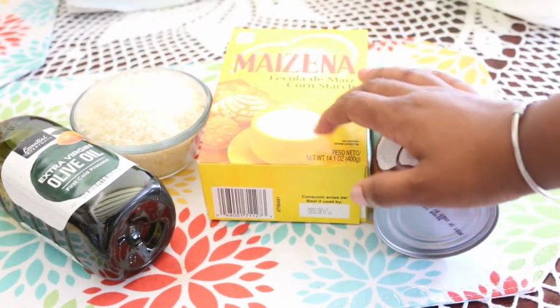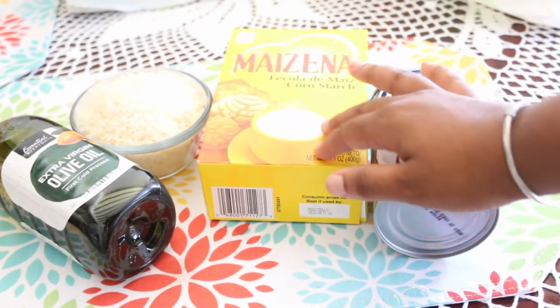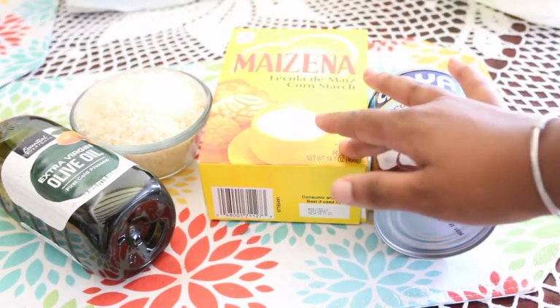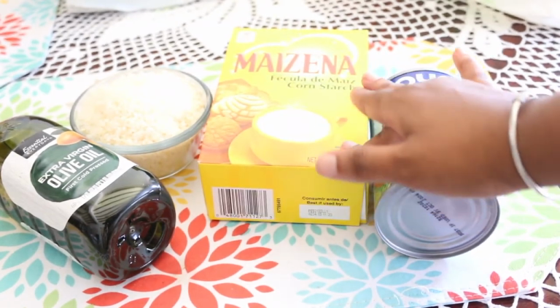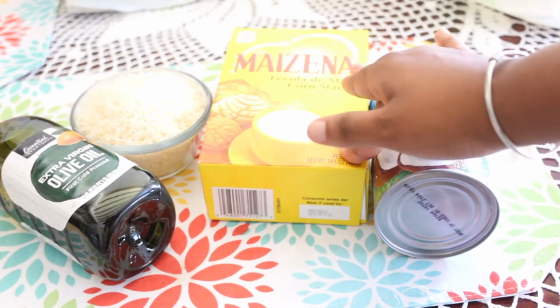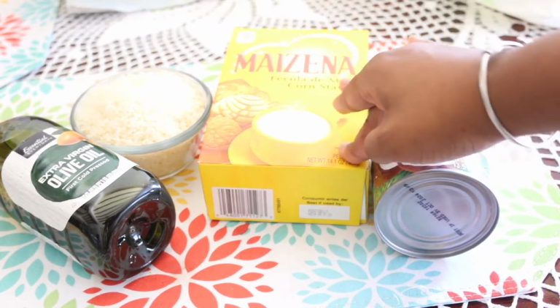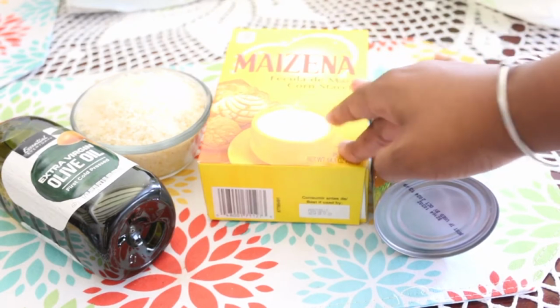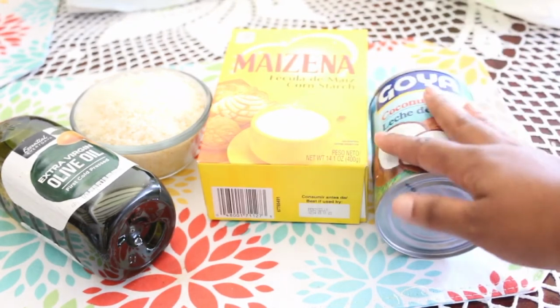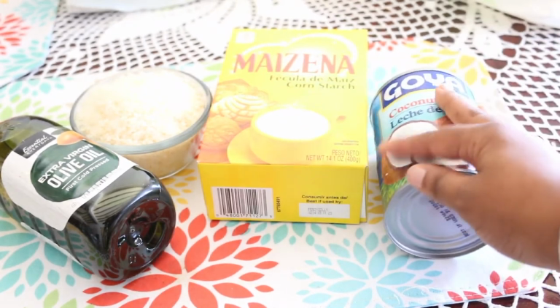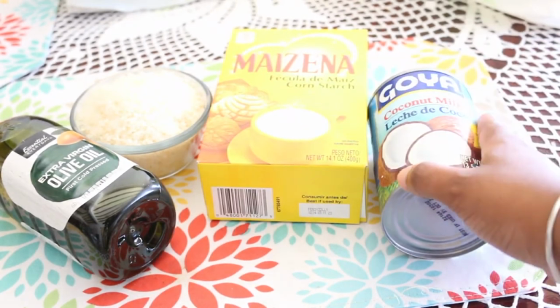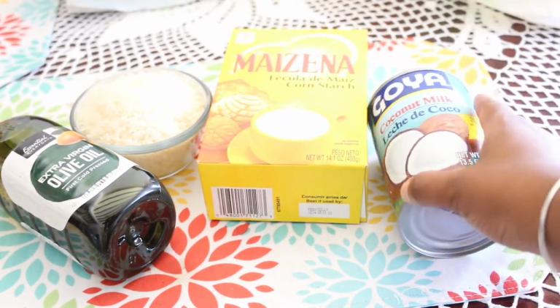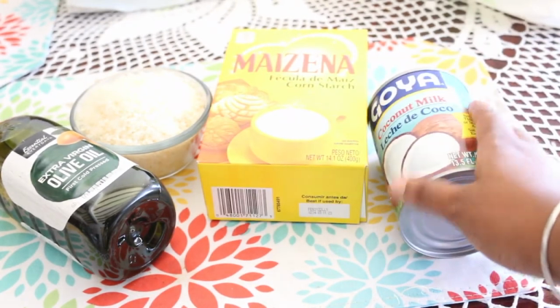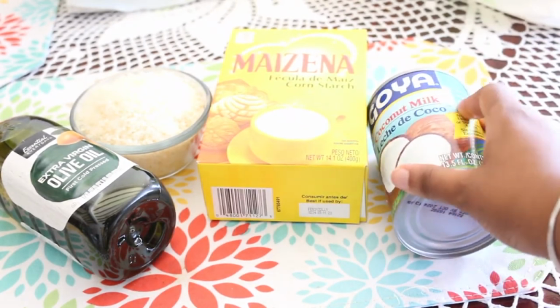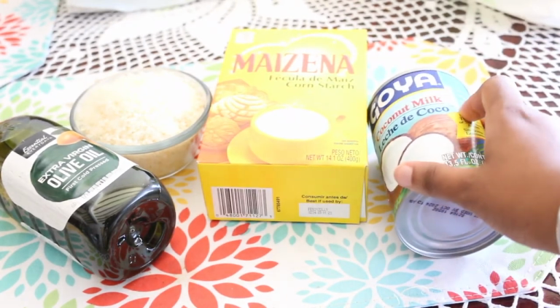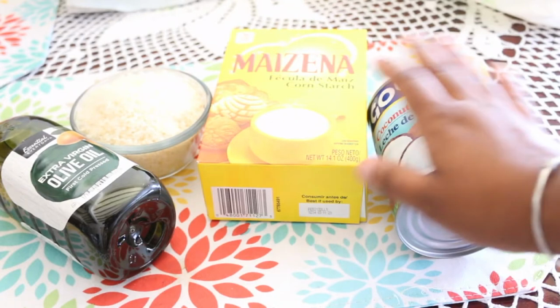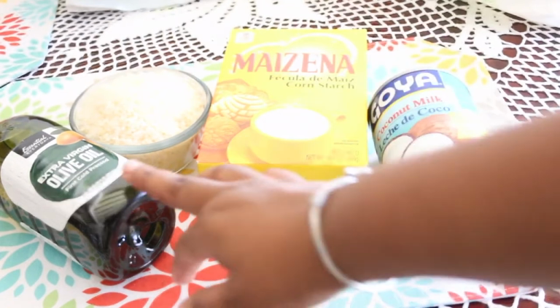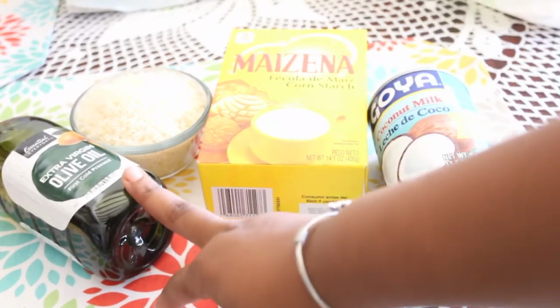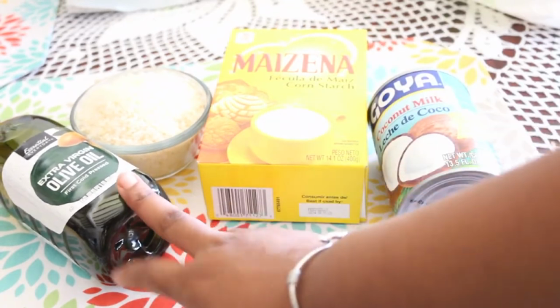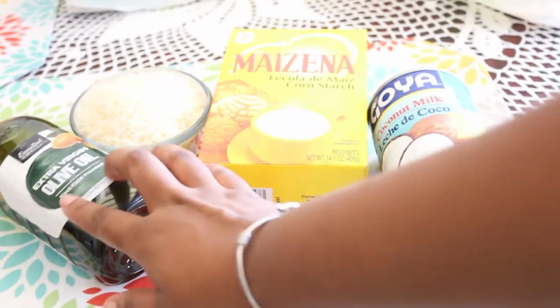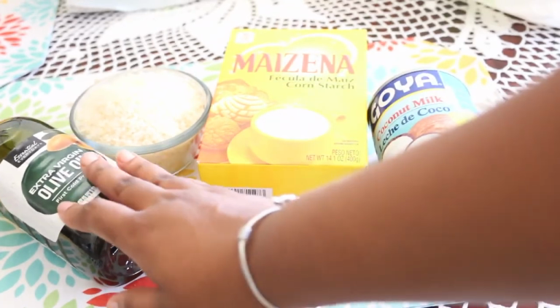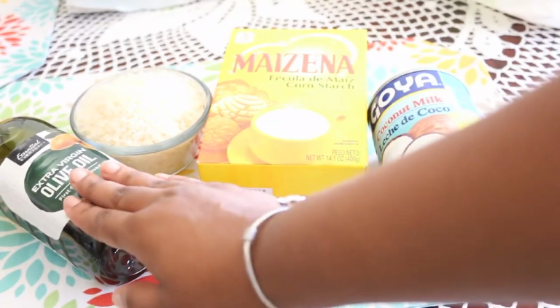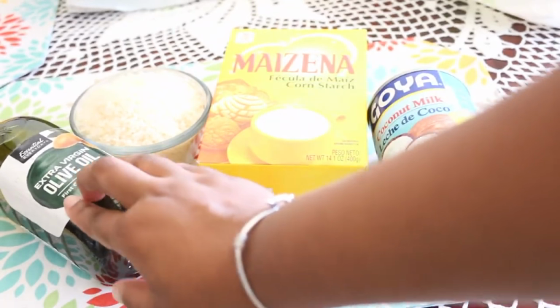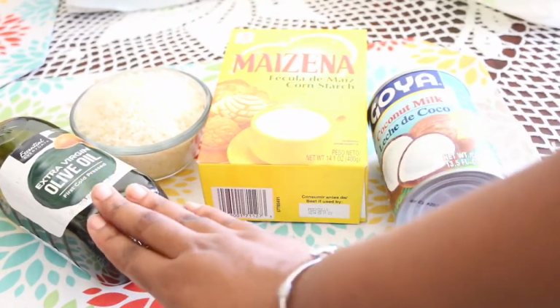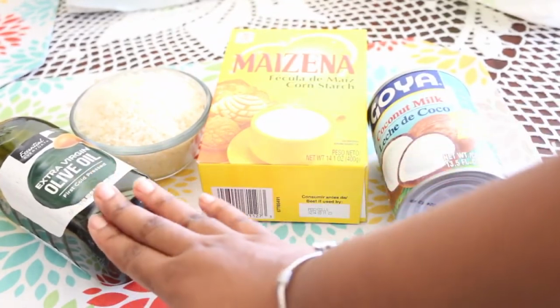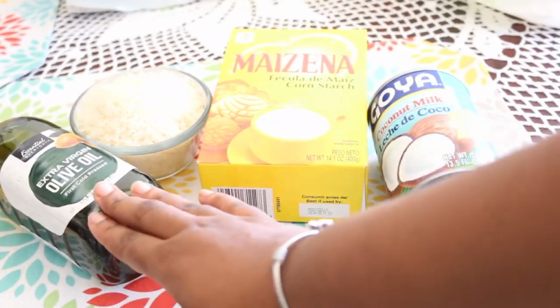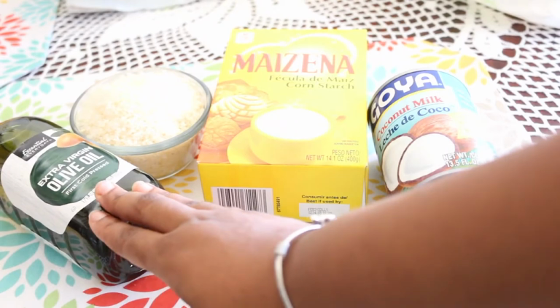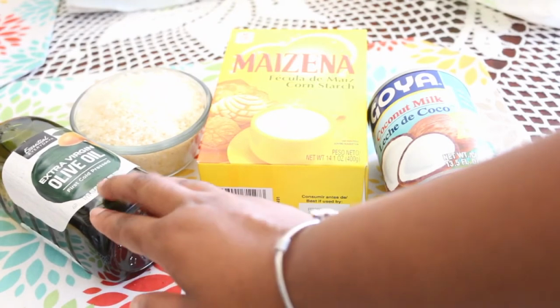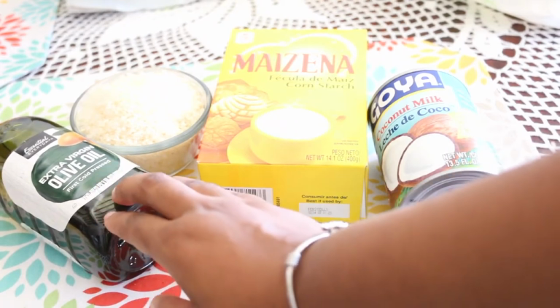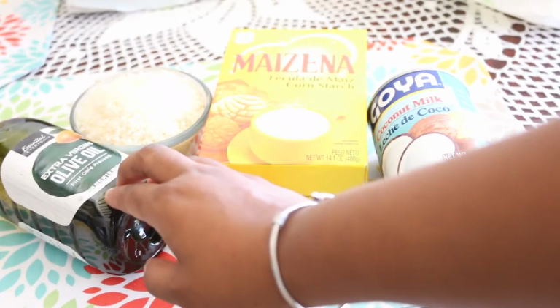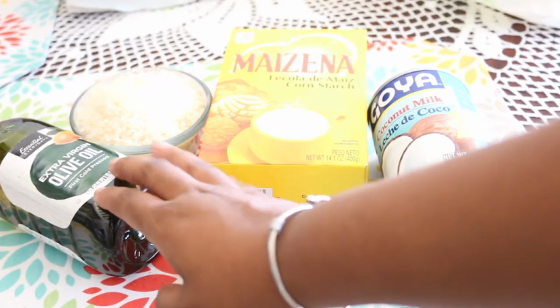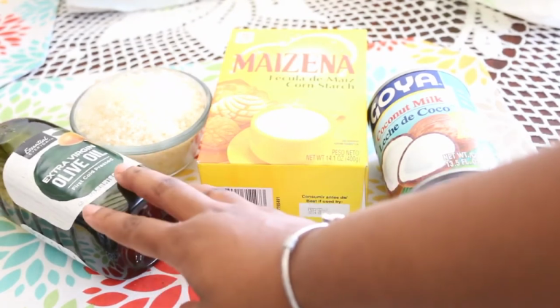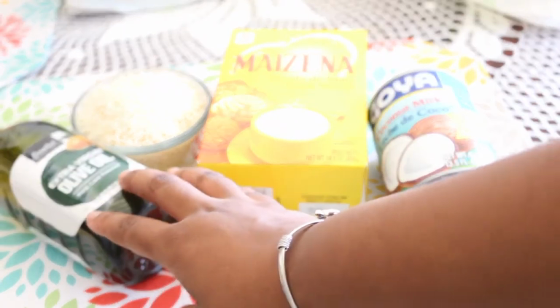We also have coconut milk, which is really good for the hair — it helps with hair growth. And finally we have olive oil to make our hair more healthy and help with slip.